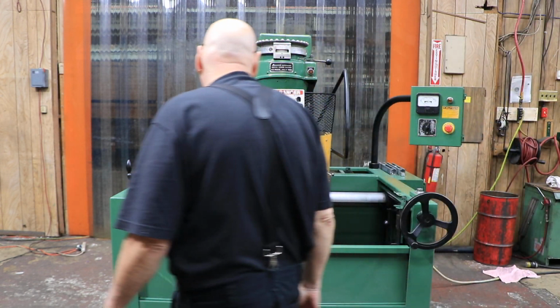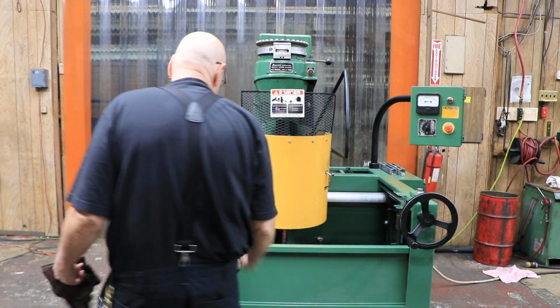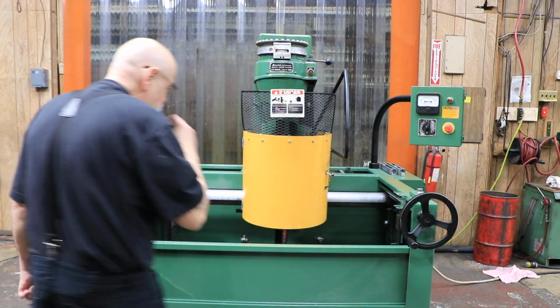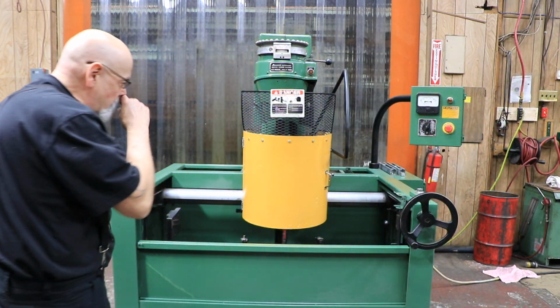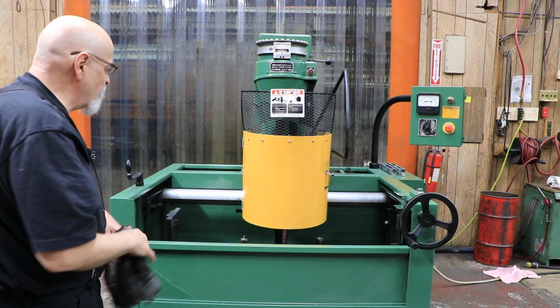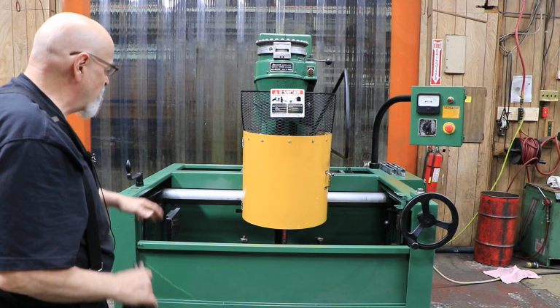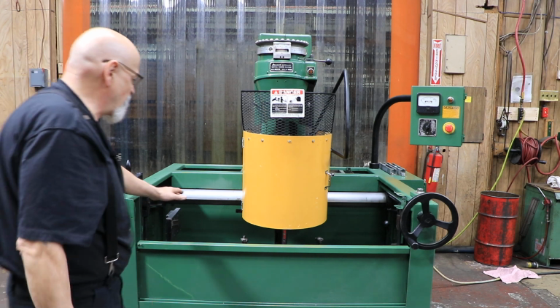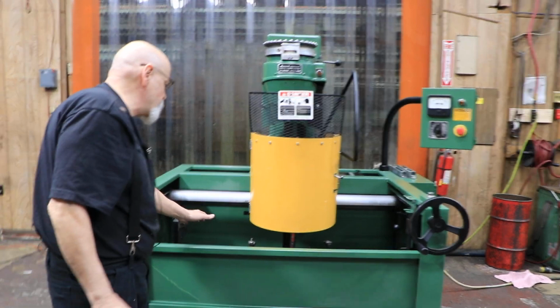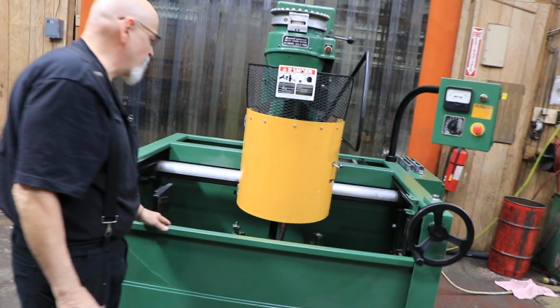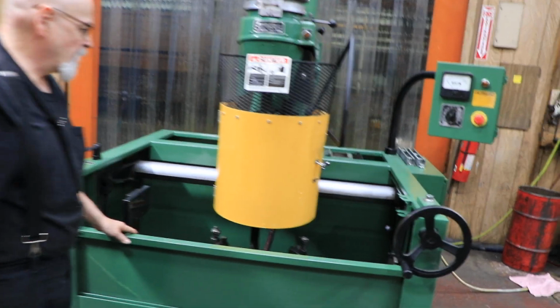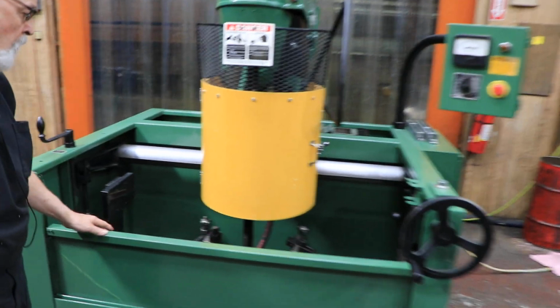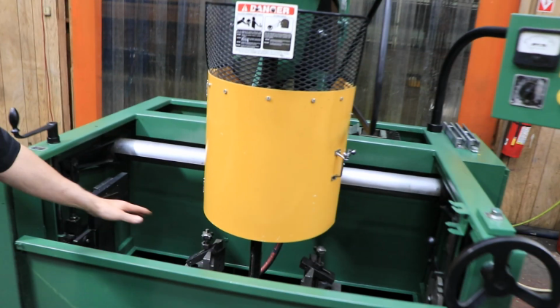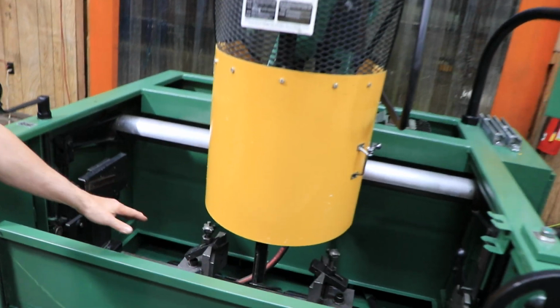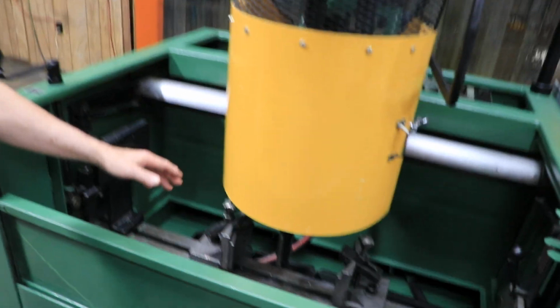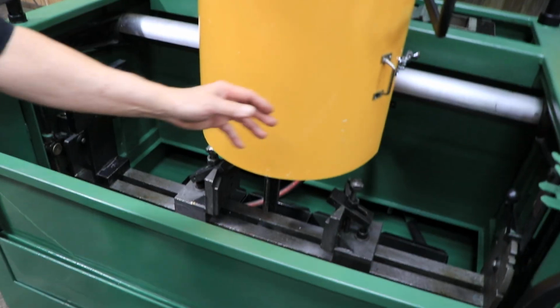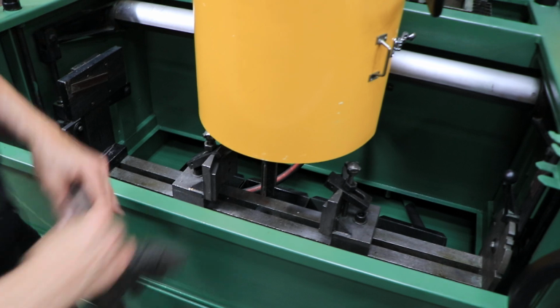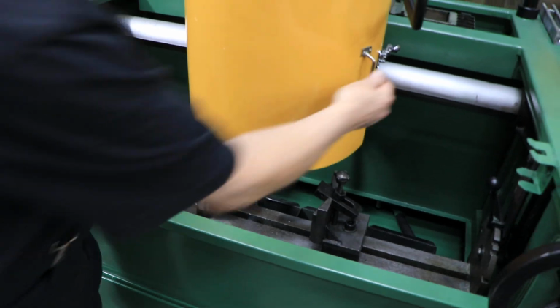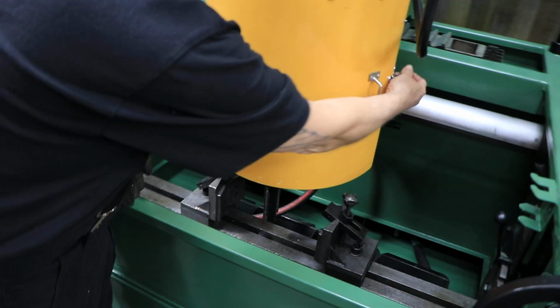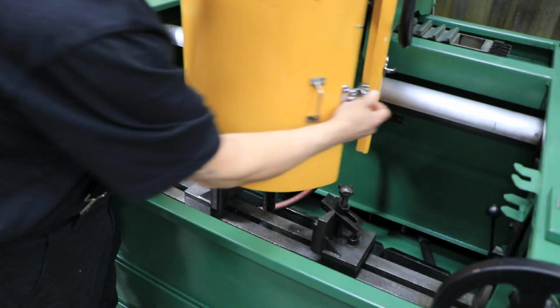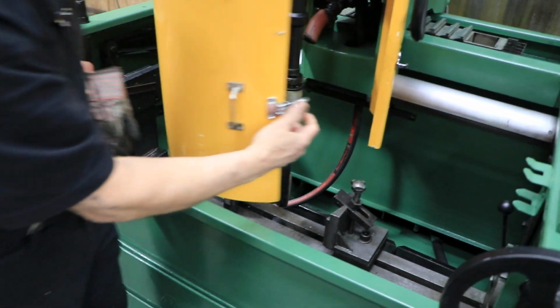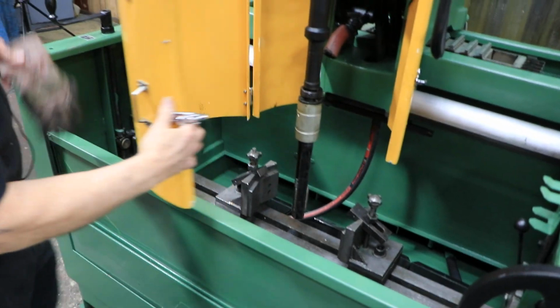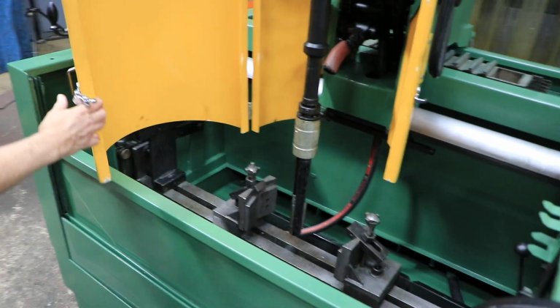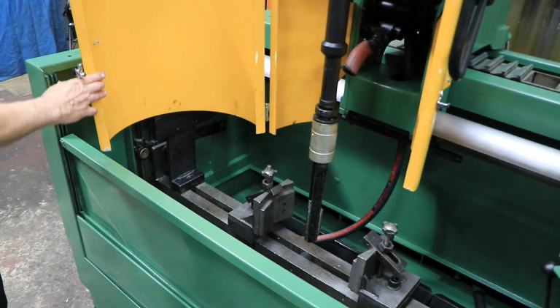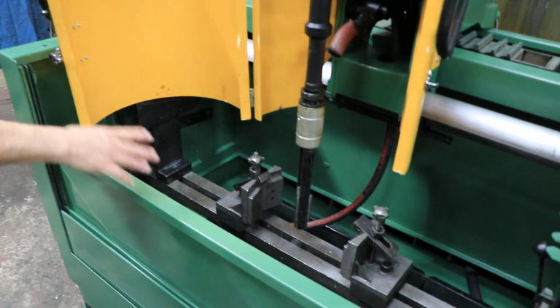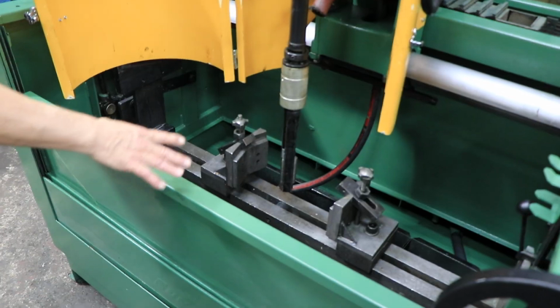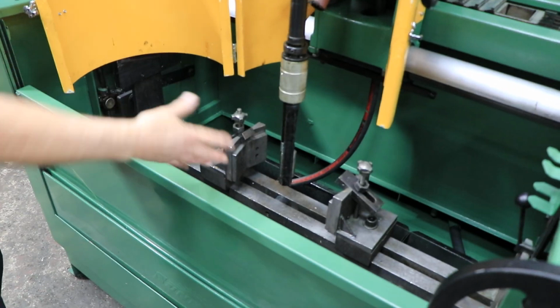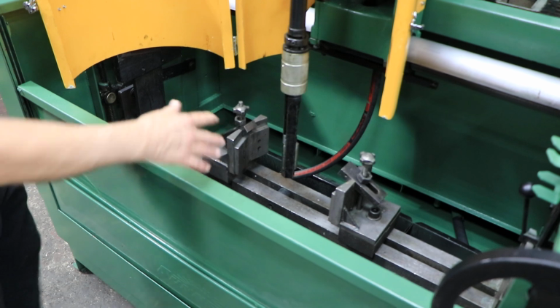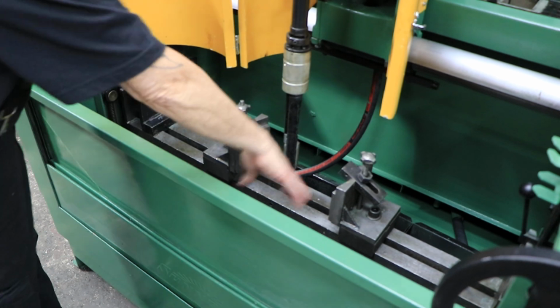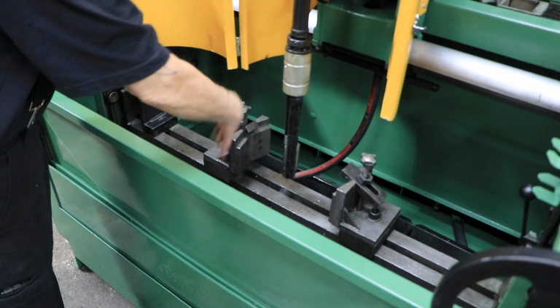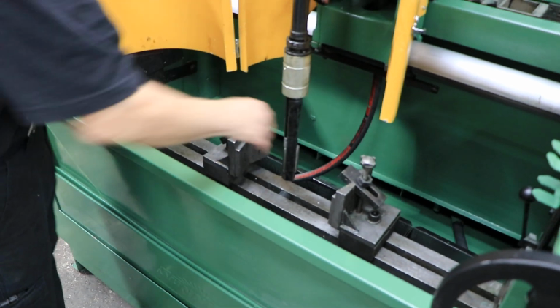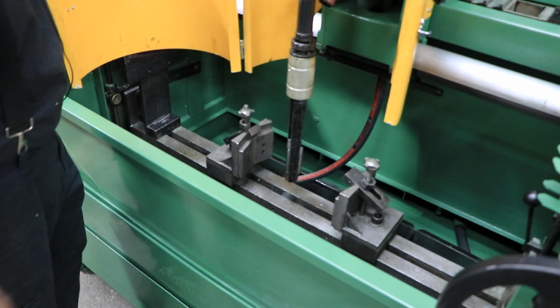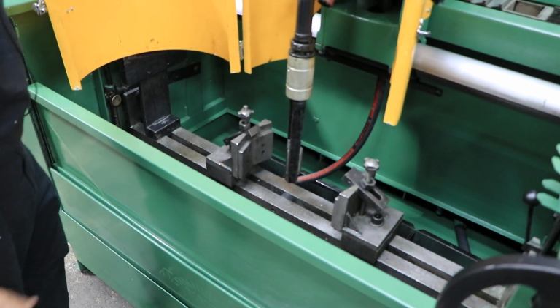You hold the piece vertically. There's a carriage in here that holds your workpiece. Let me open up this door here. It holds your workpiece — in this case, probably a cylindrical thing.